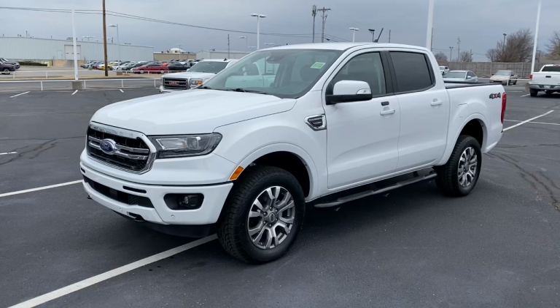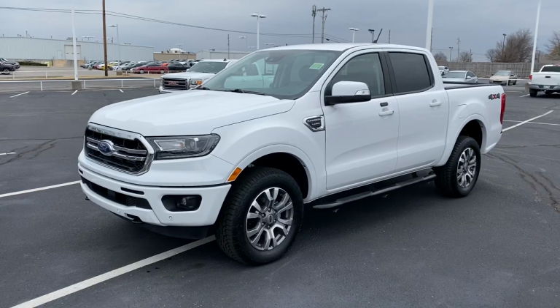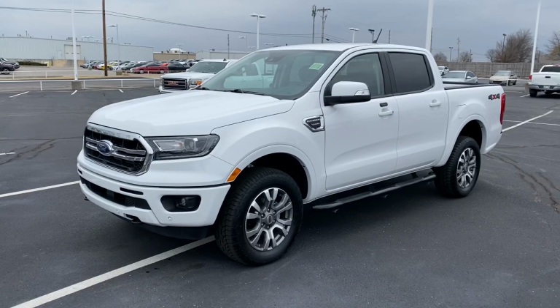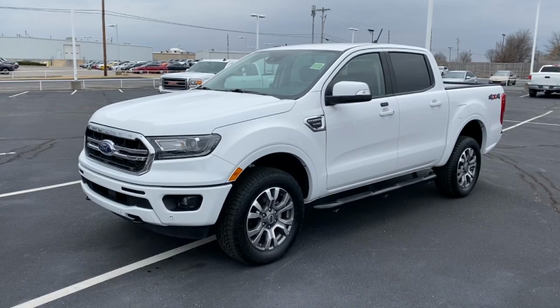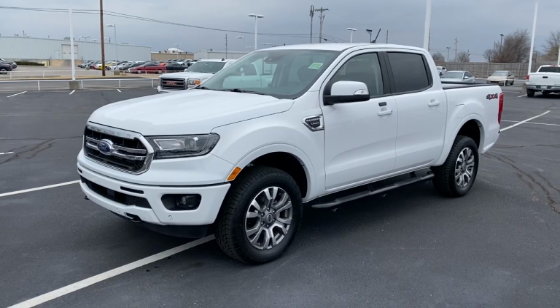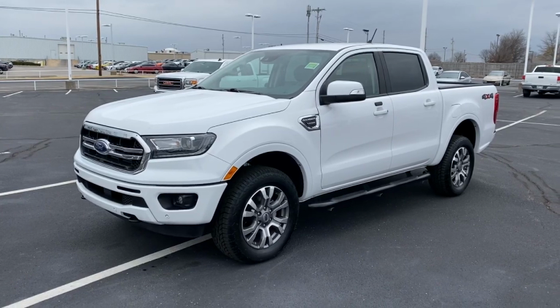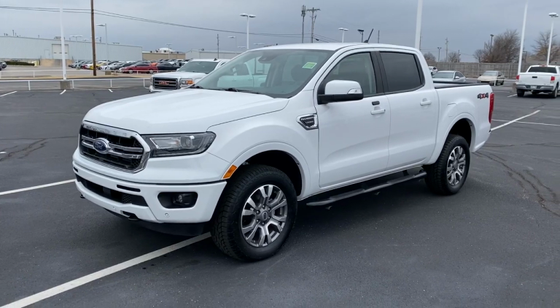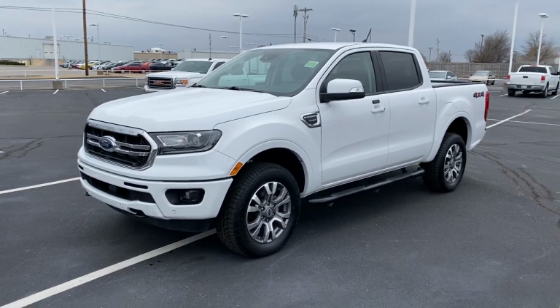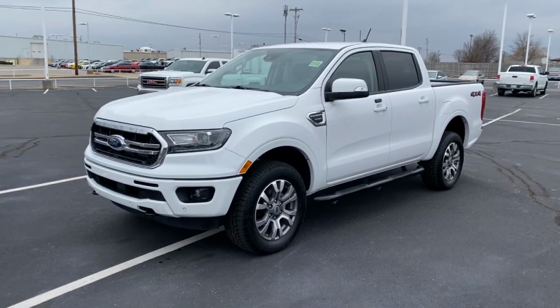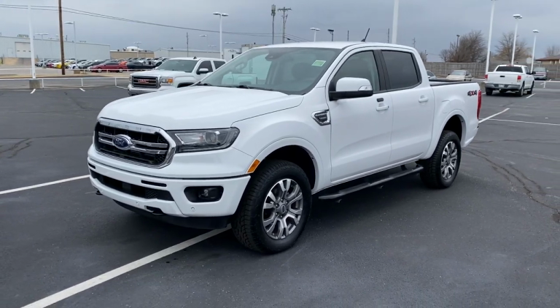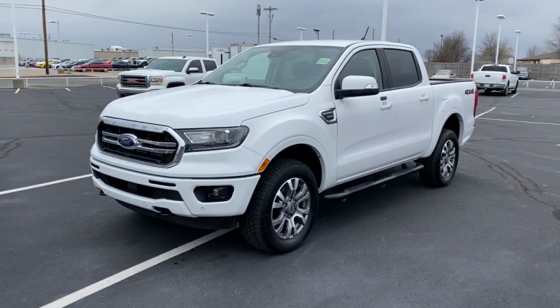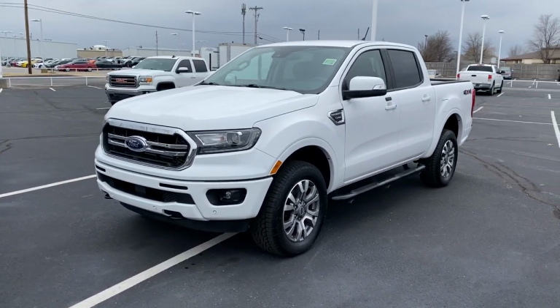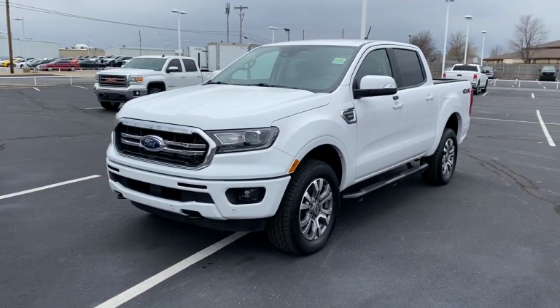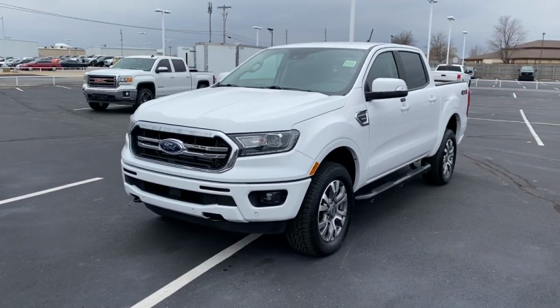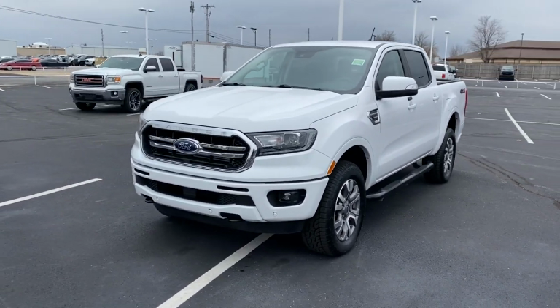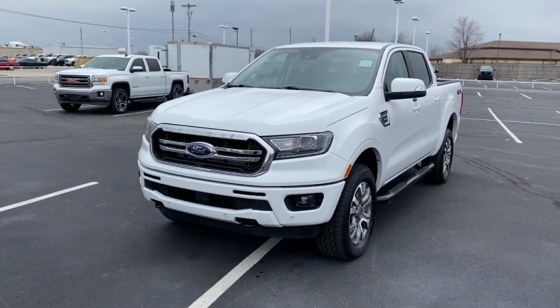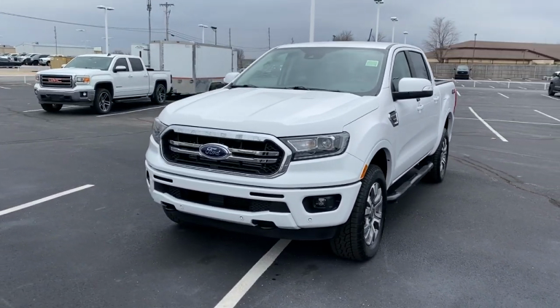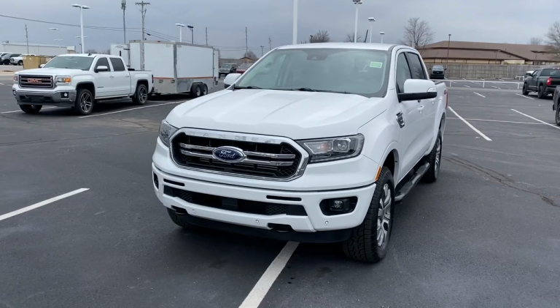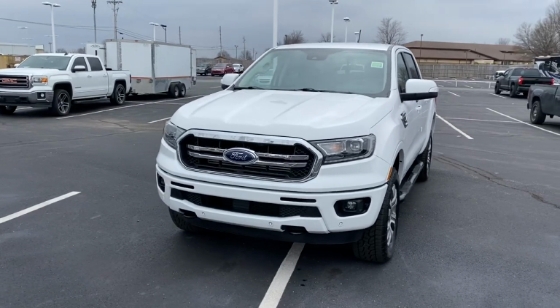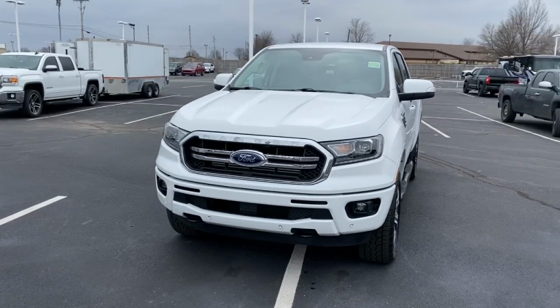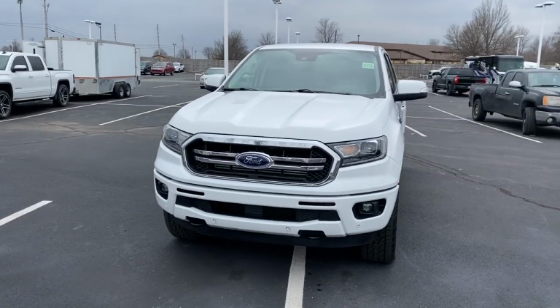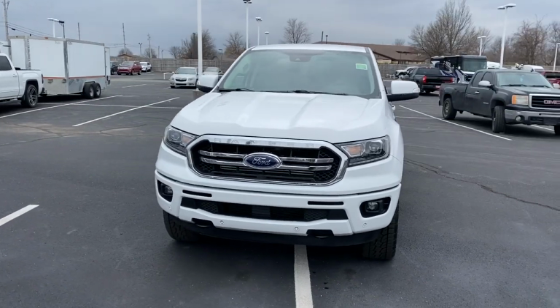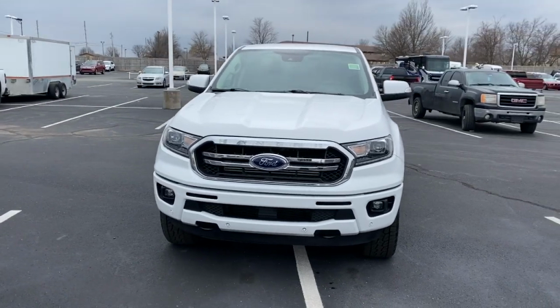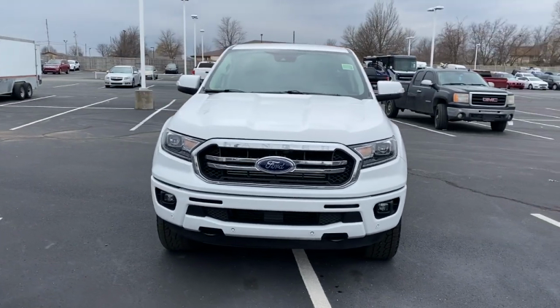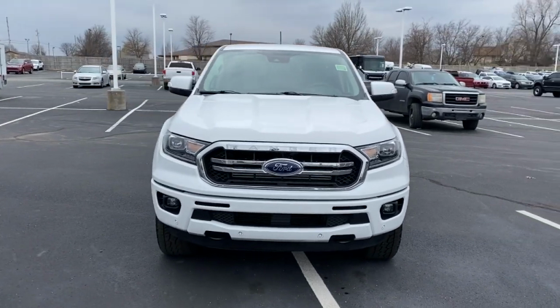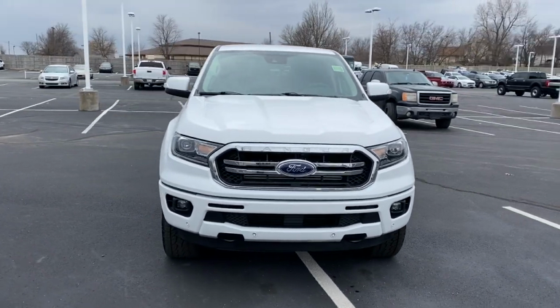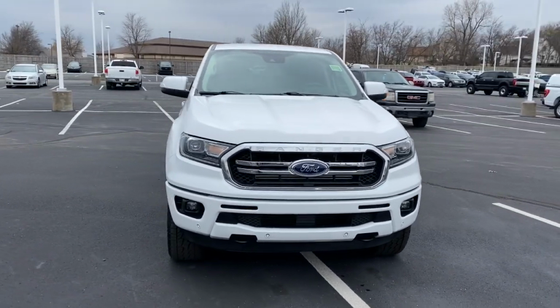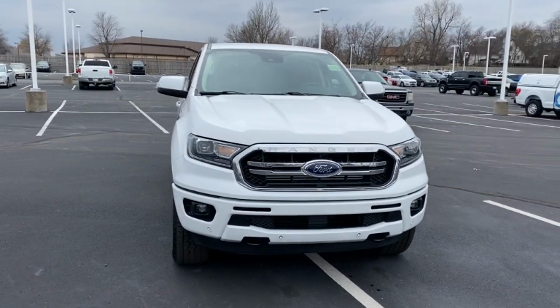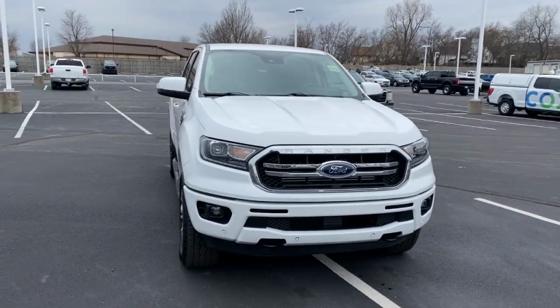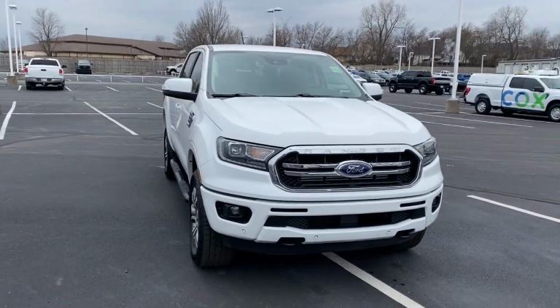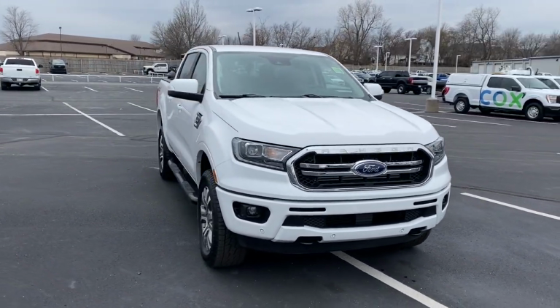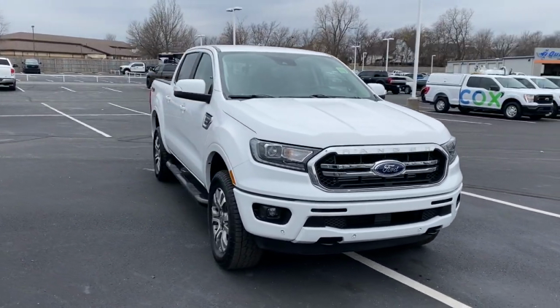Get into a car with value. 2019 Ford Ranger — with less than 15,000 miles on the odometer, this vehicle provides excellent value.